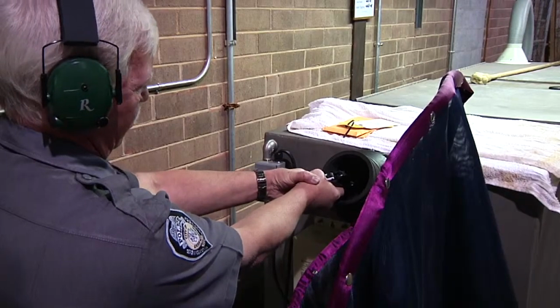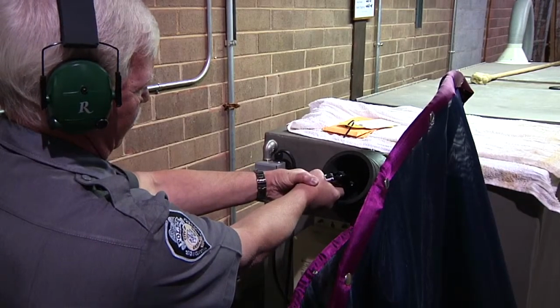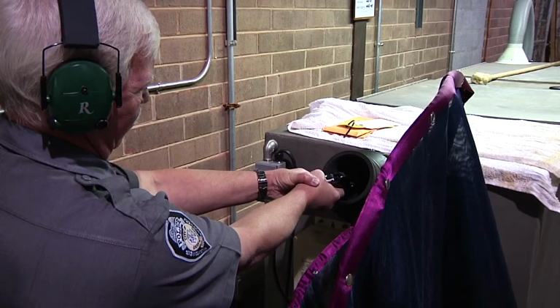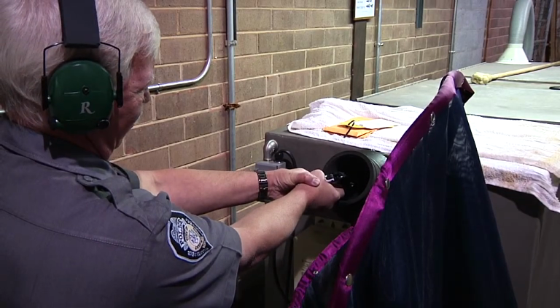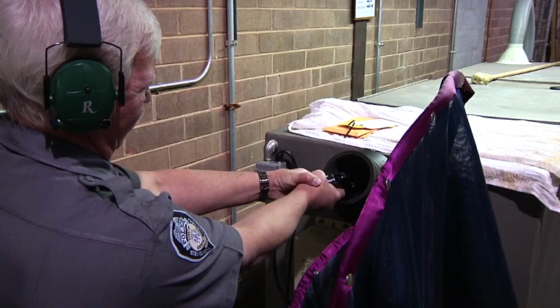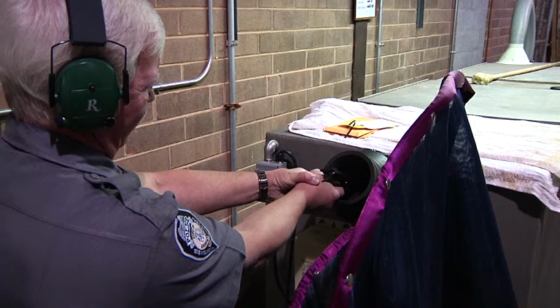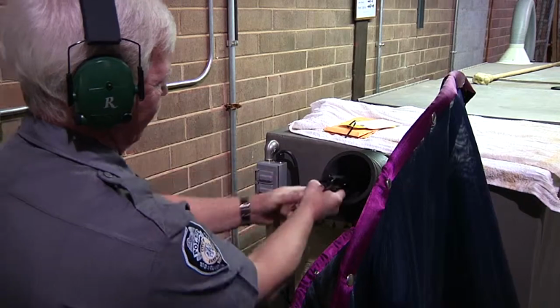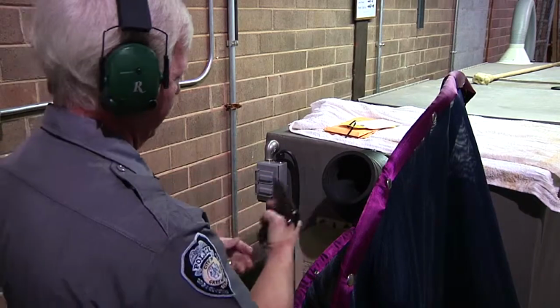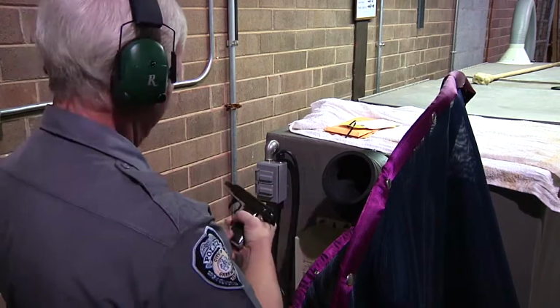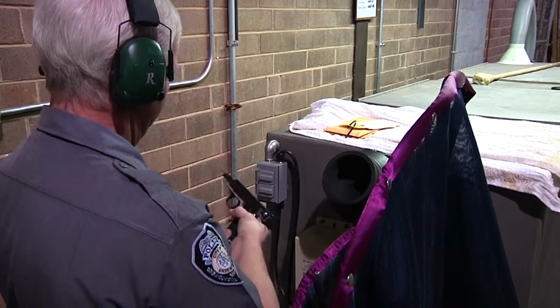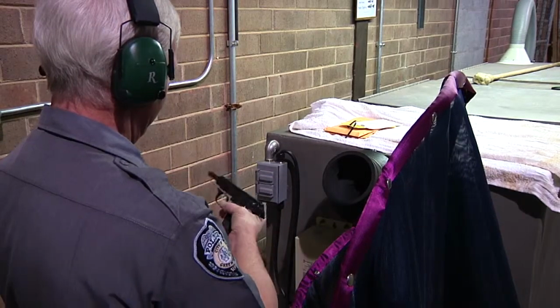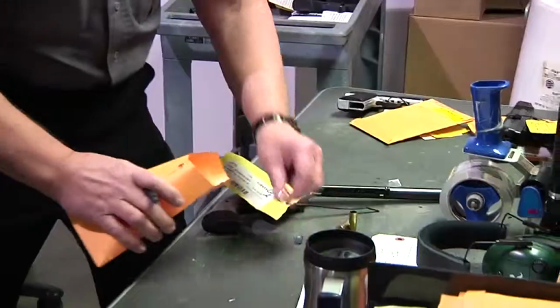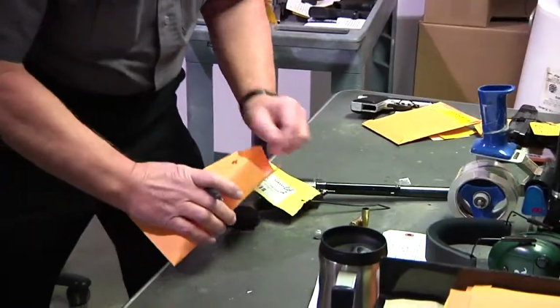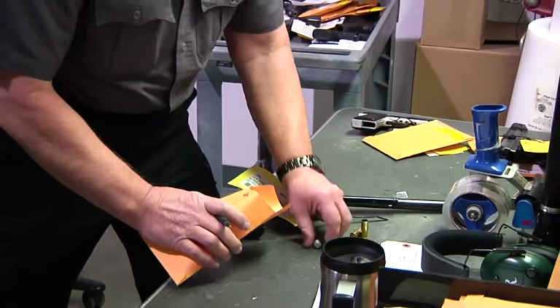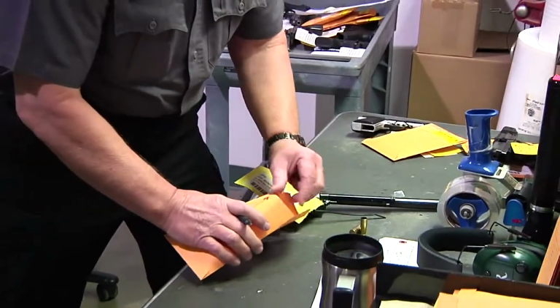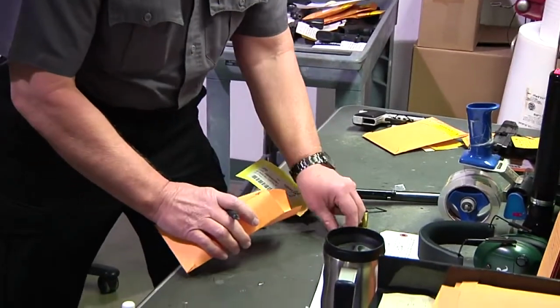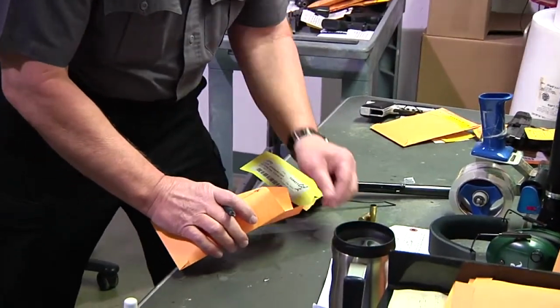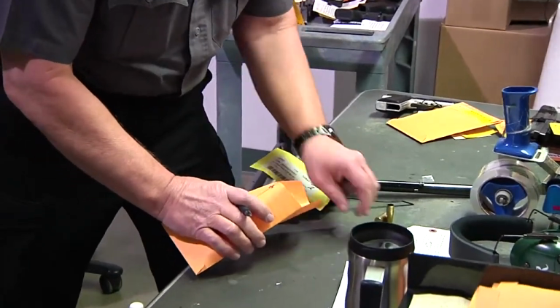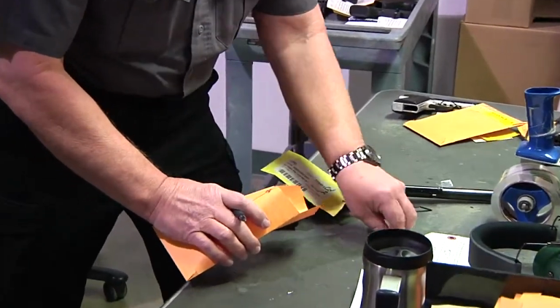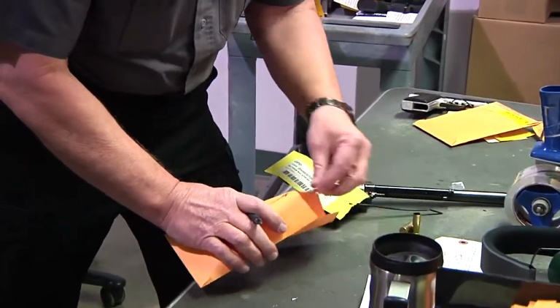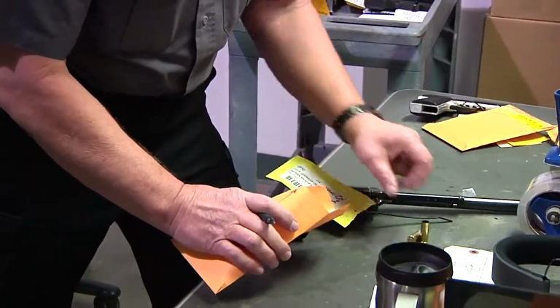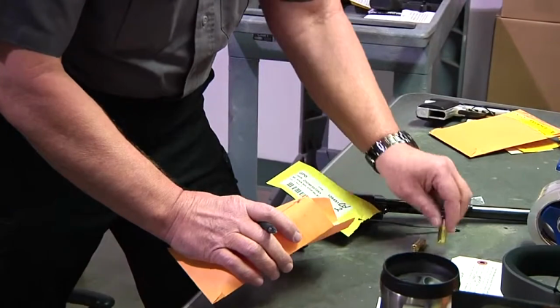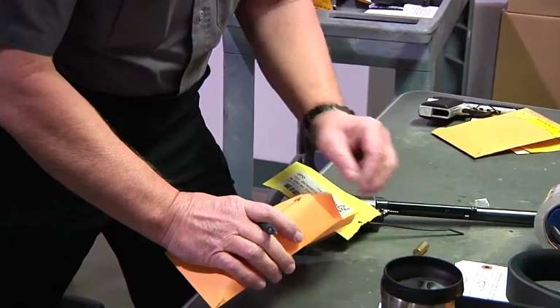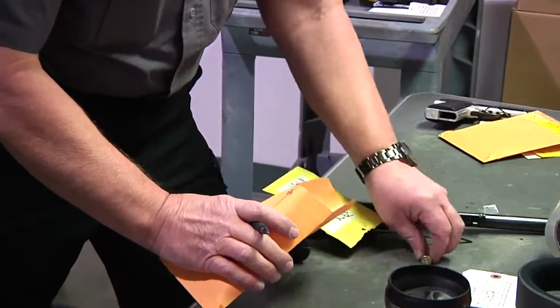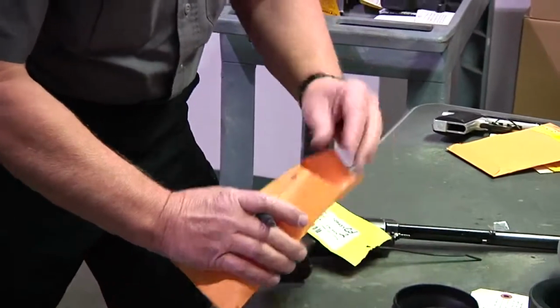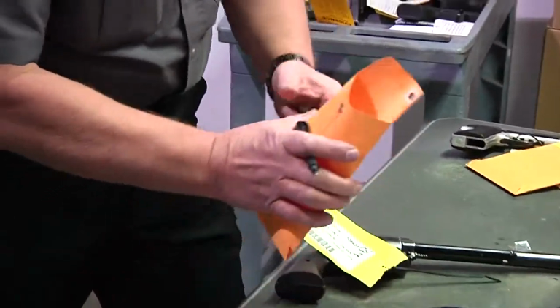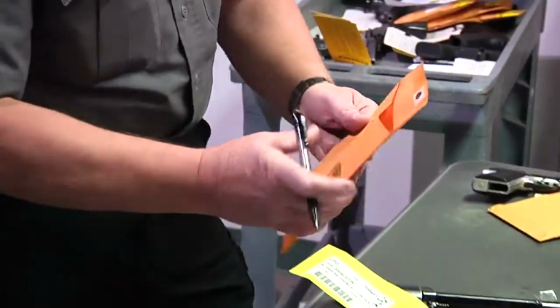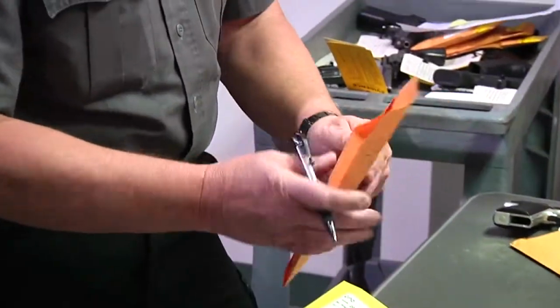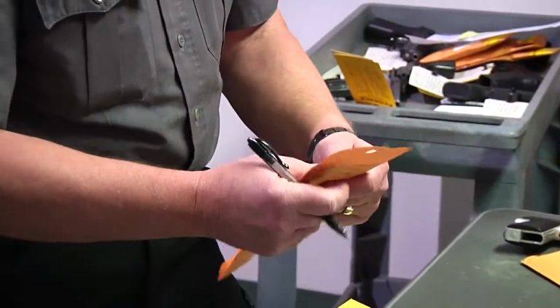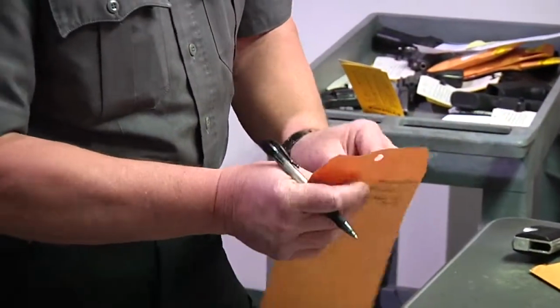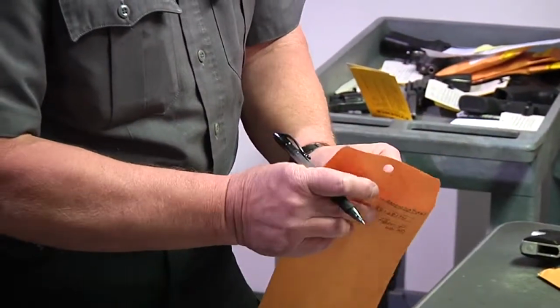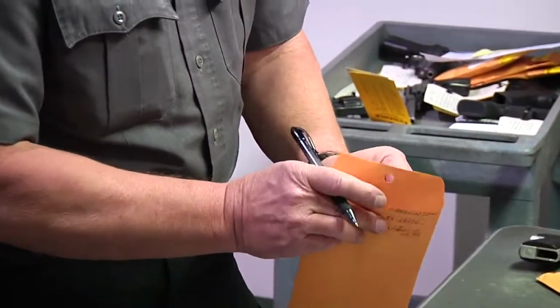We know that bullet came from that gun. Then all of the information is sealed in an envelope, and it starts the entire chain of custody of that particular gun in that particular case.